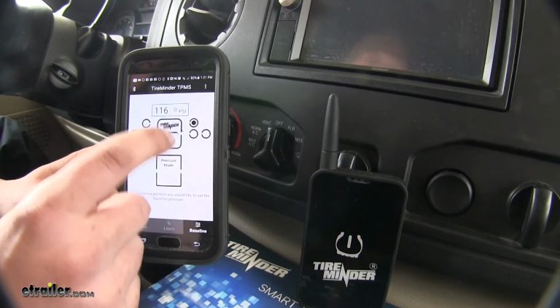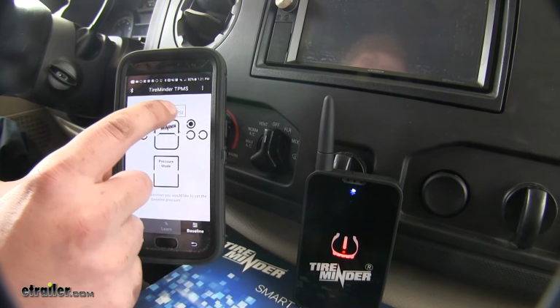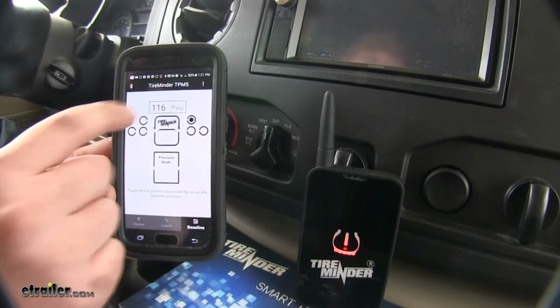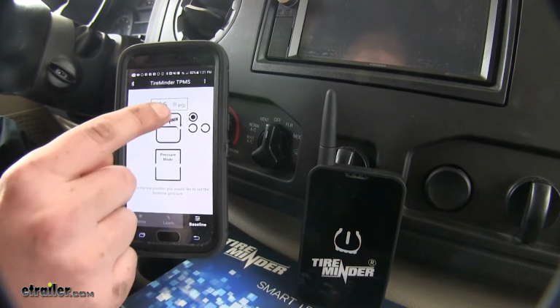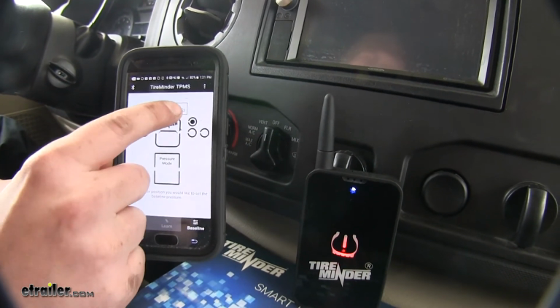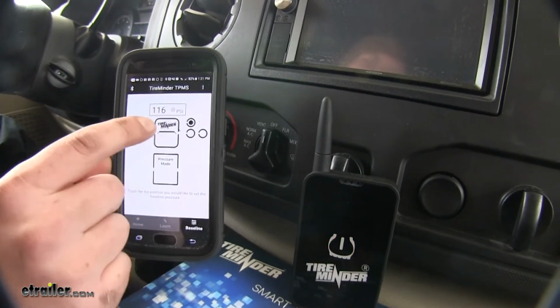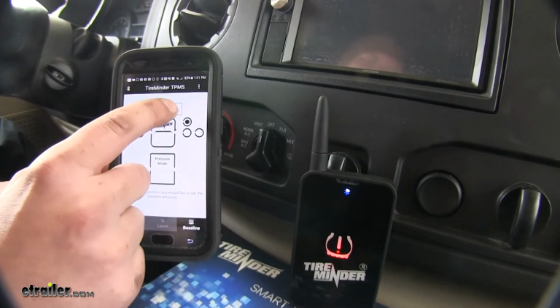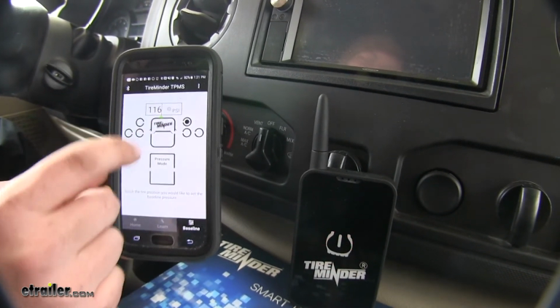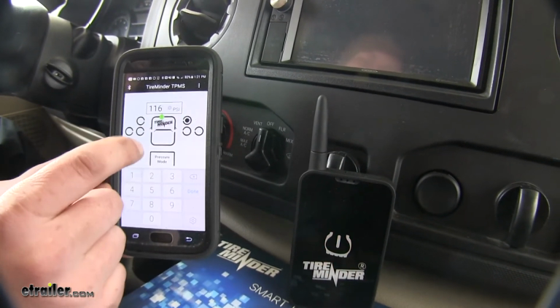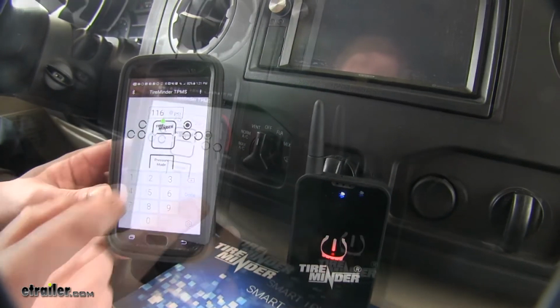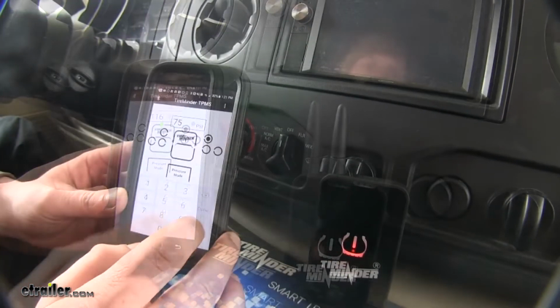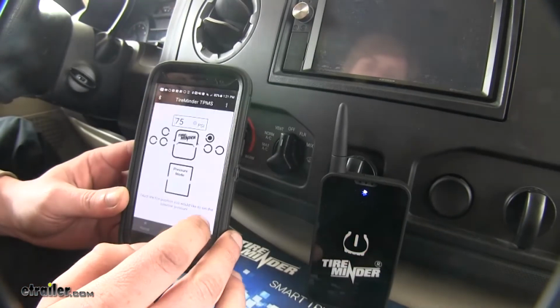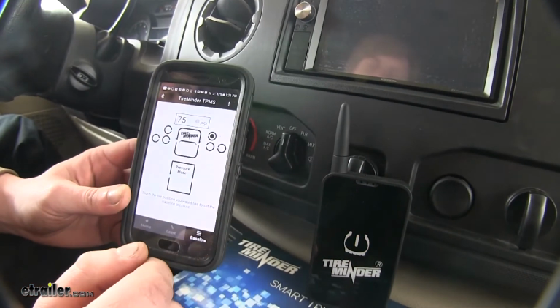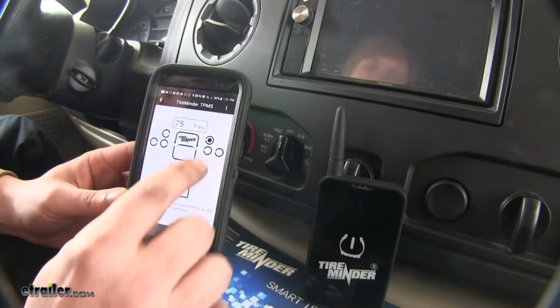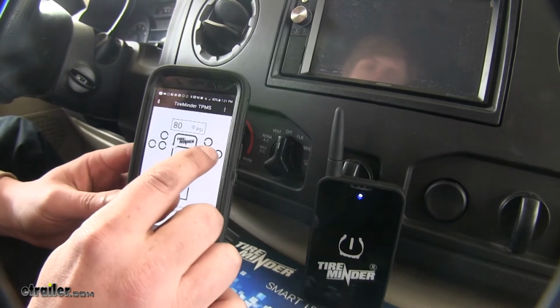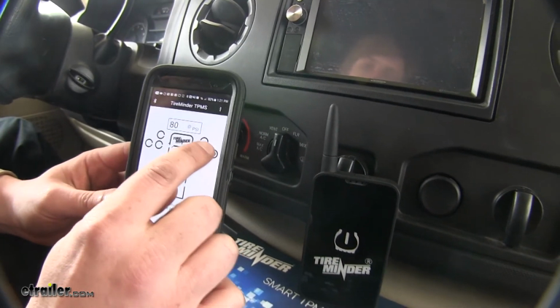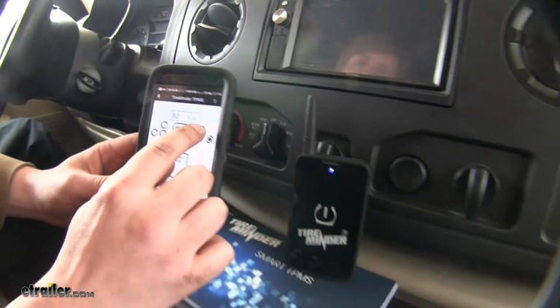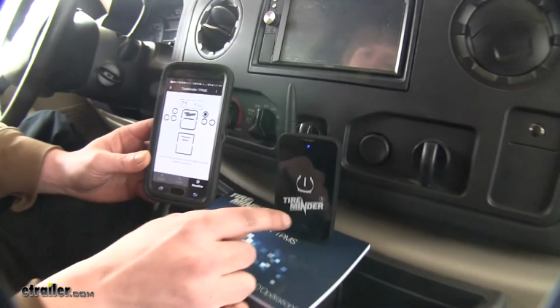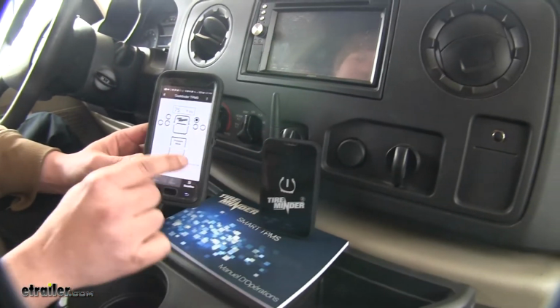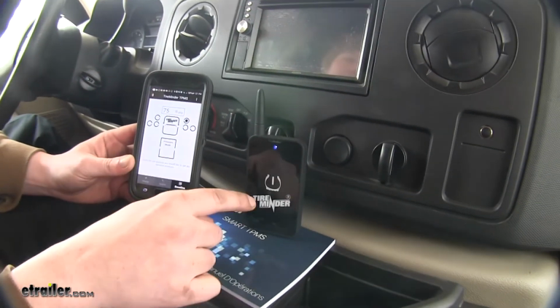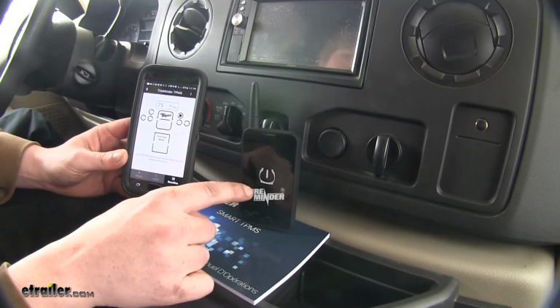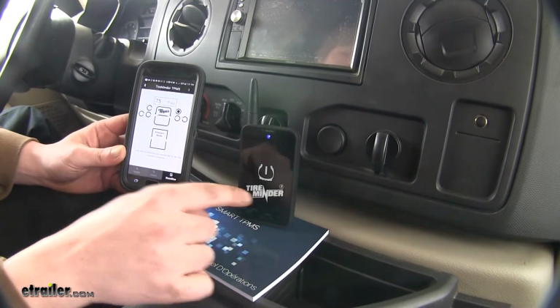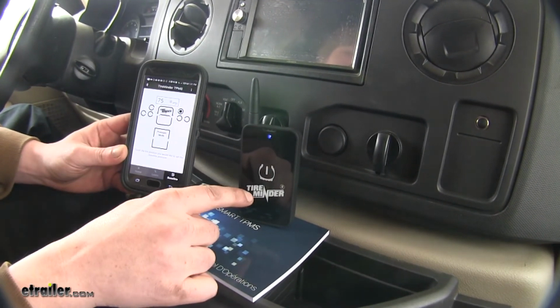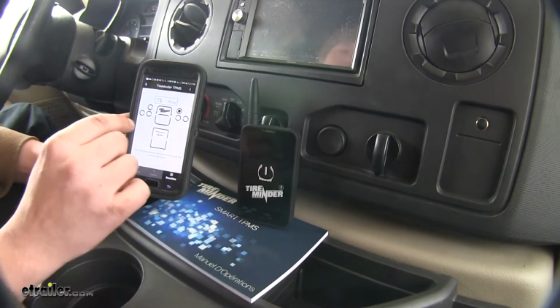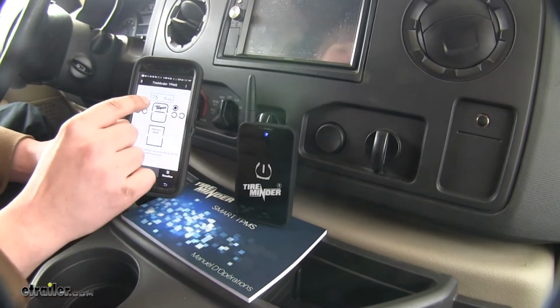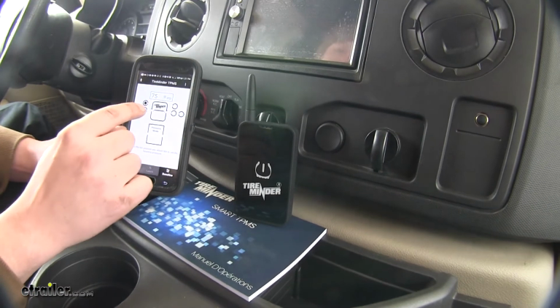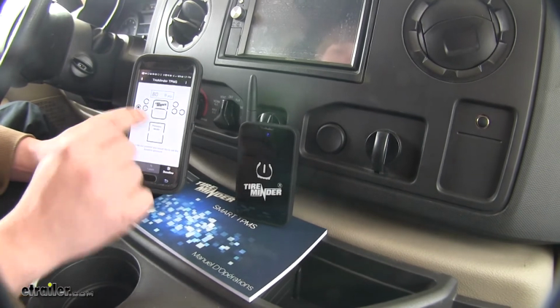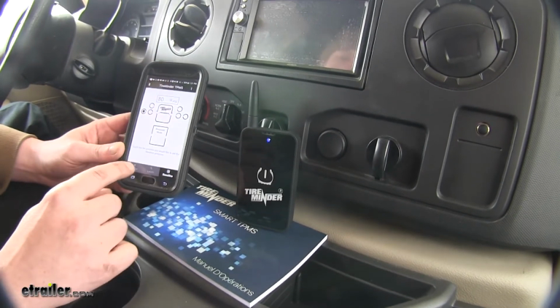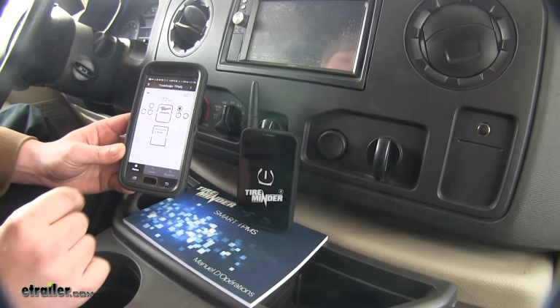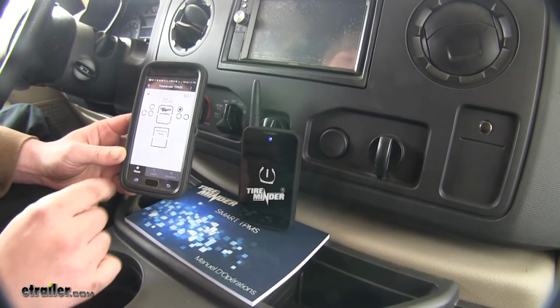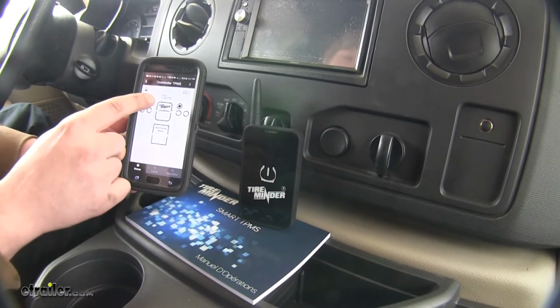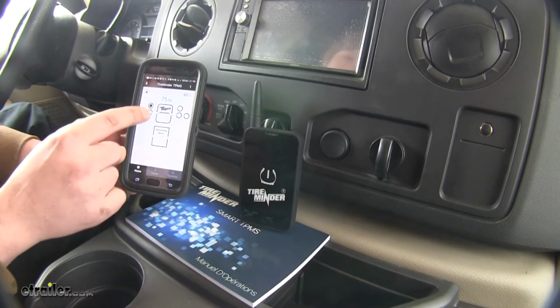We're going to set this one — change it from the default of 116 to 75. And now our tire warning is no longer present, and if we go back to the home, we're reading the appropriate pressures with no warnings.